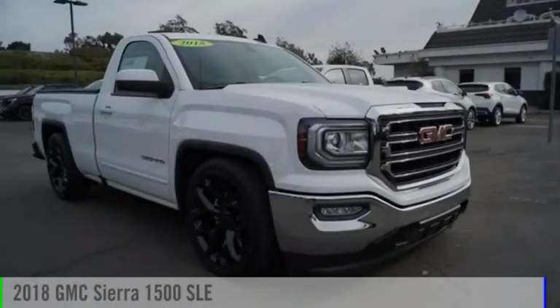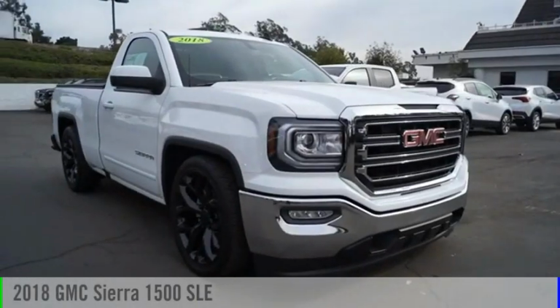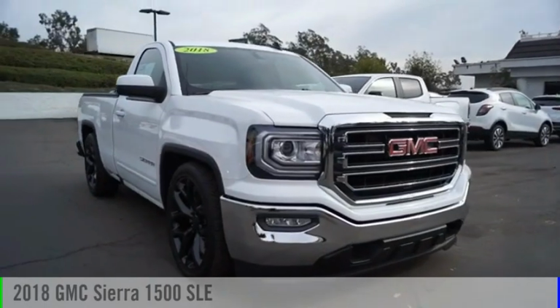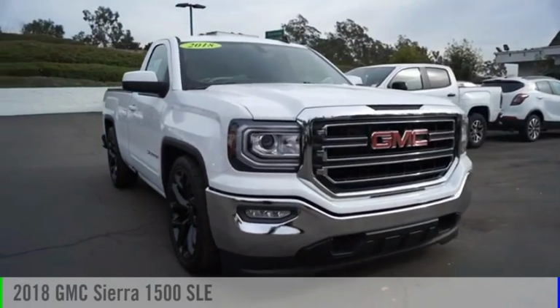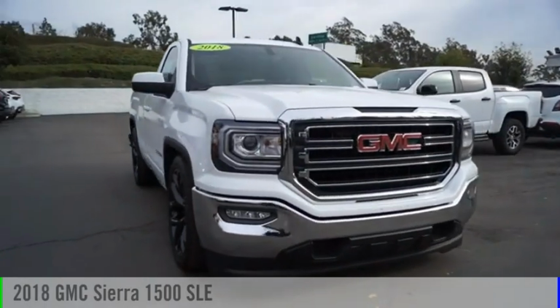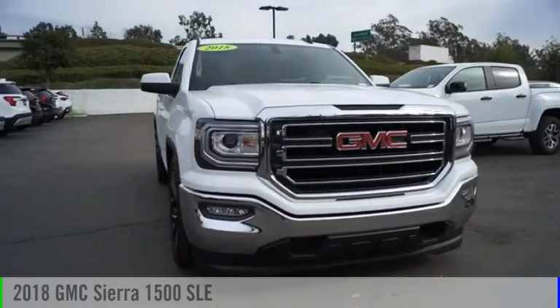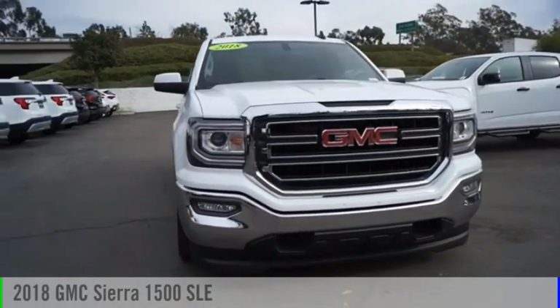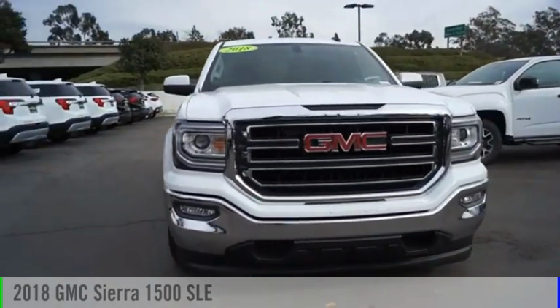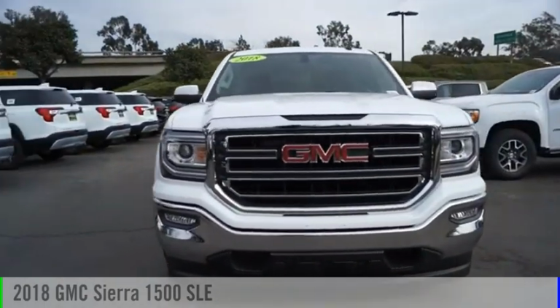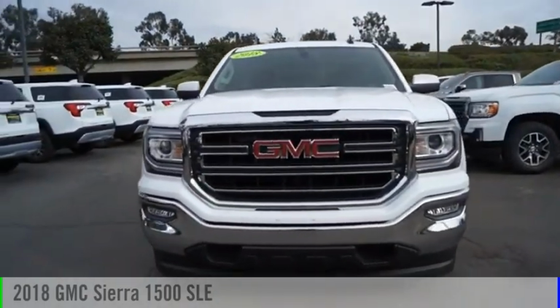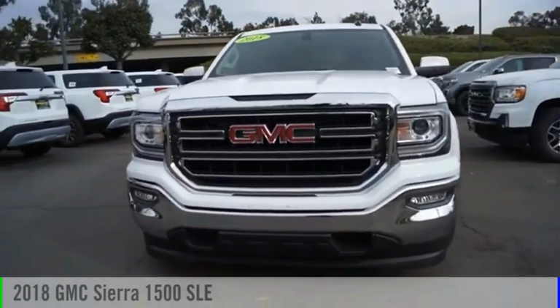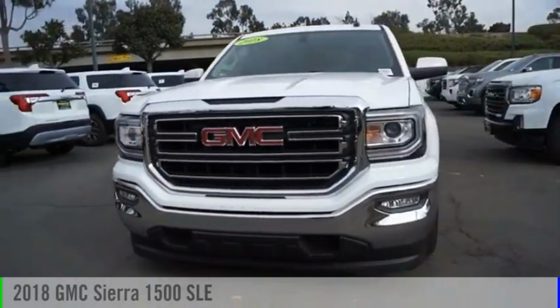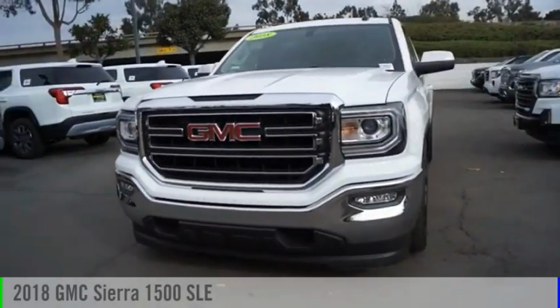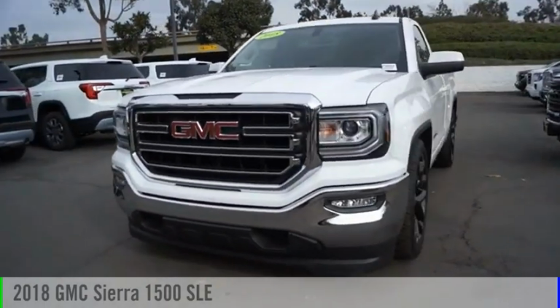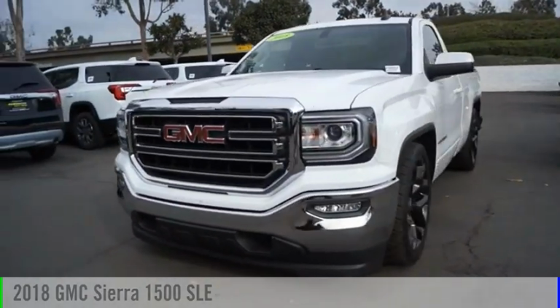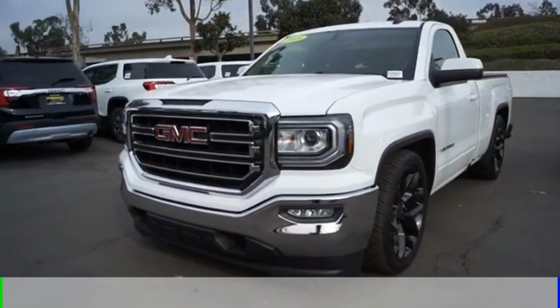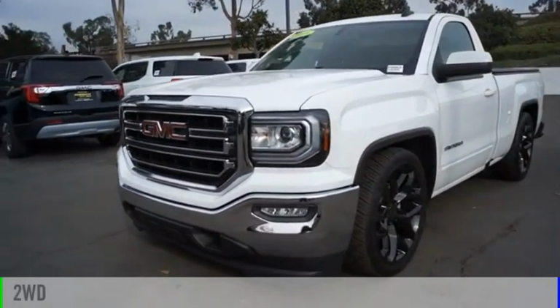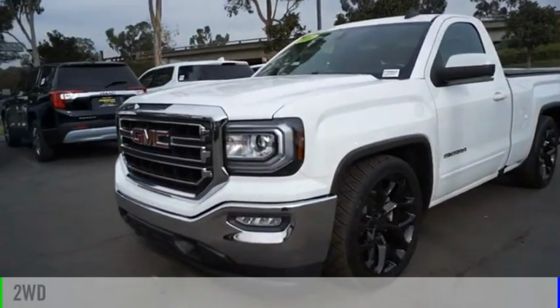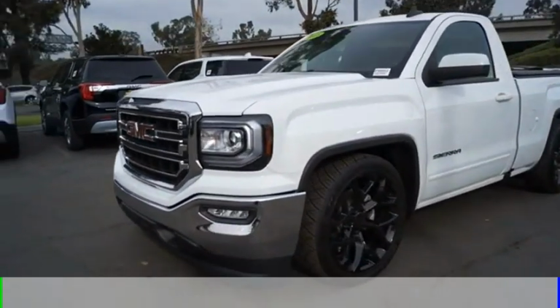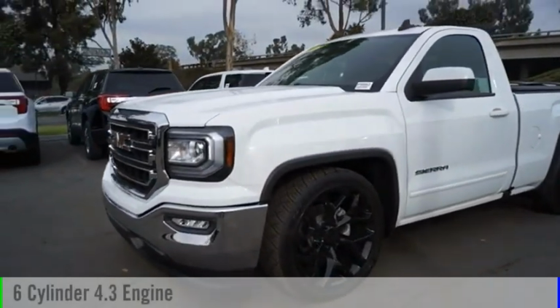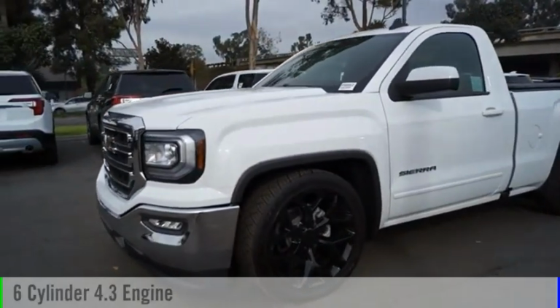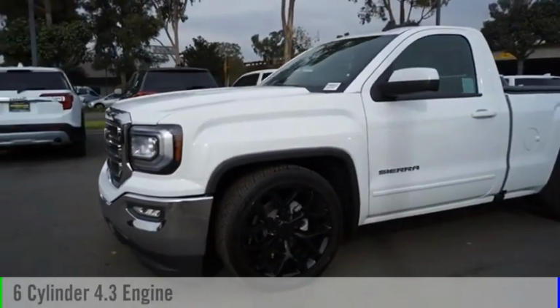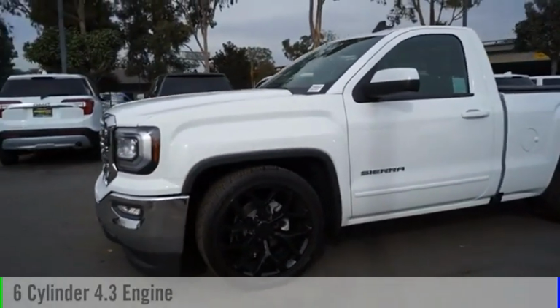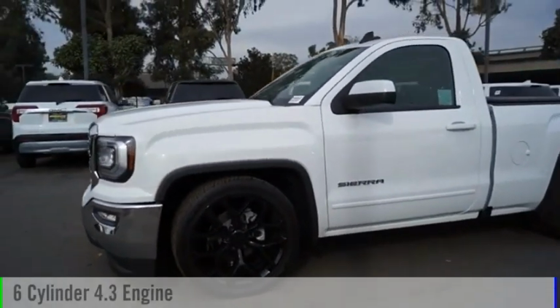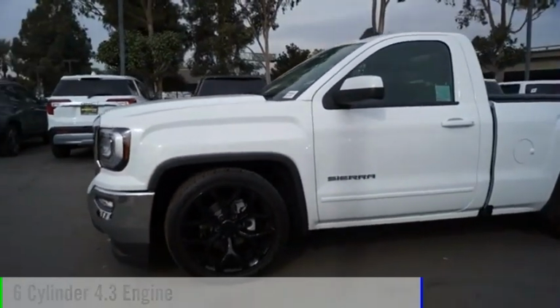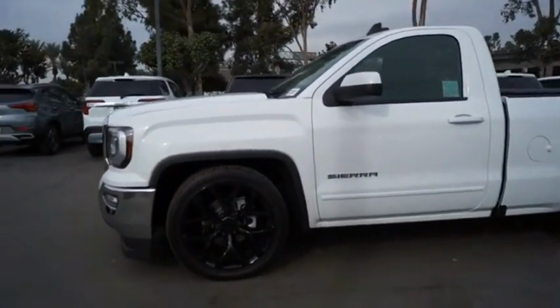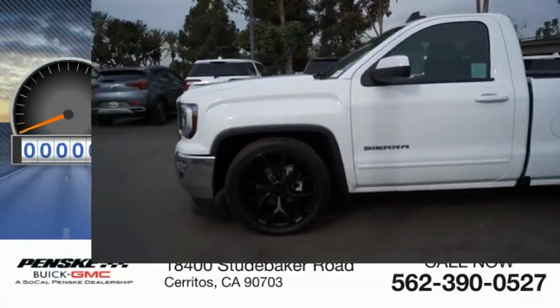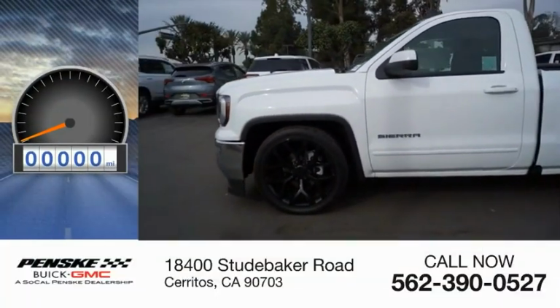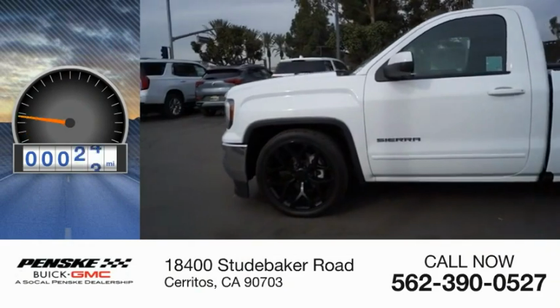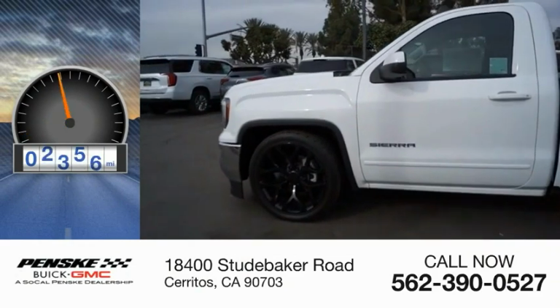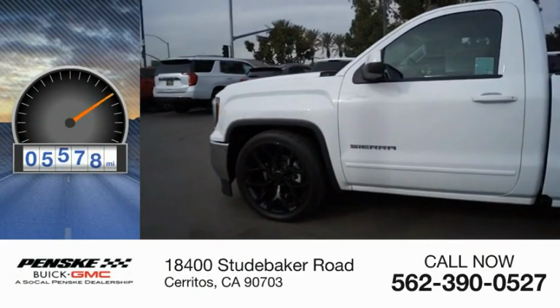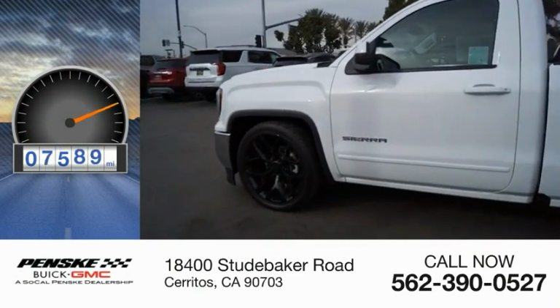You are going to love the 2018 Sierra 1500. This vehicle is powered by a two-wheel drive, six-cylinder, 4.3-liter engine. This vehicle has less than 9,000 miles.